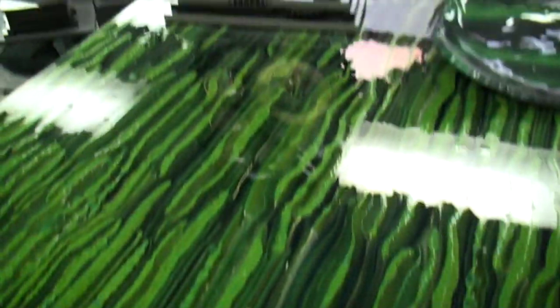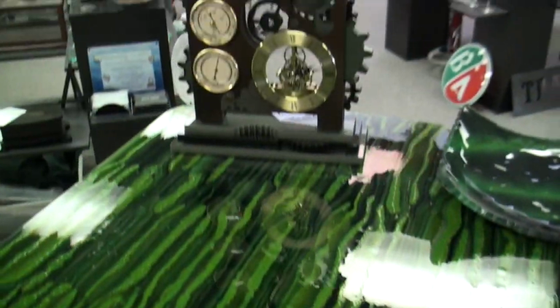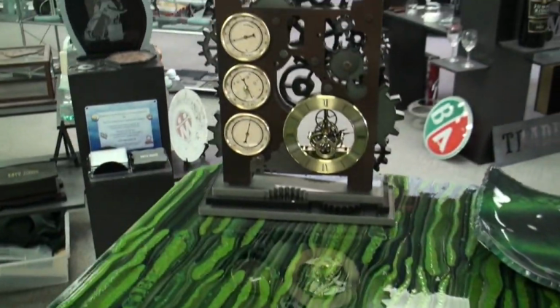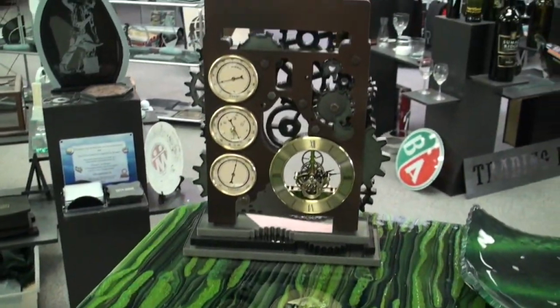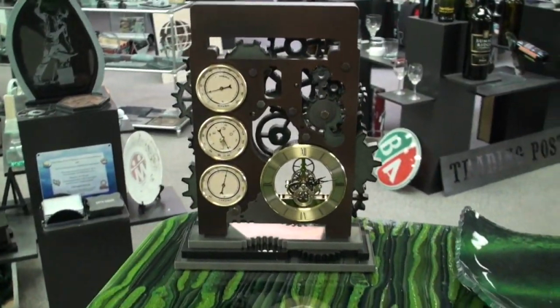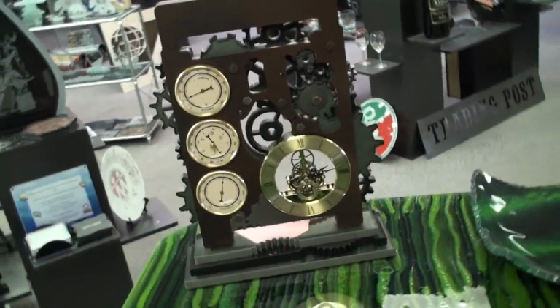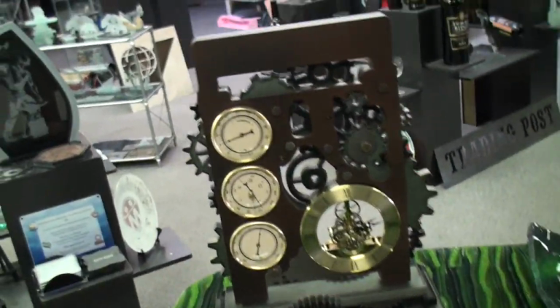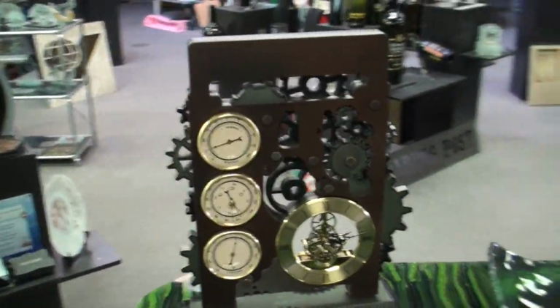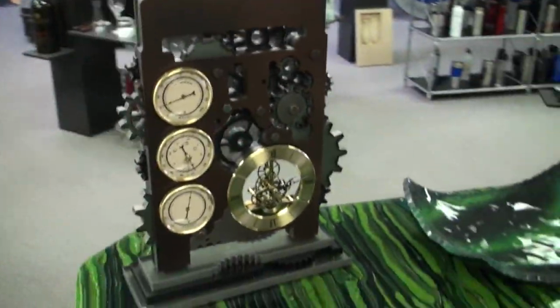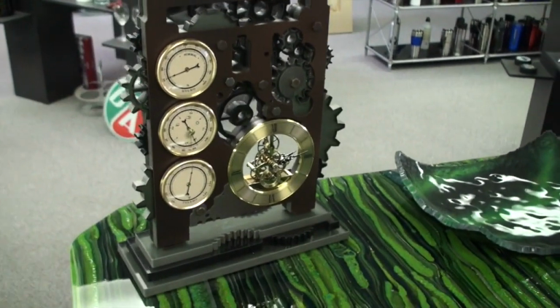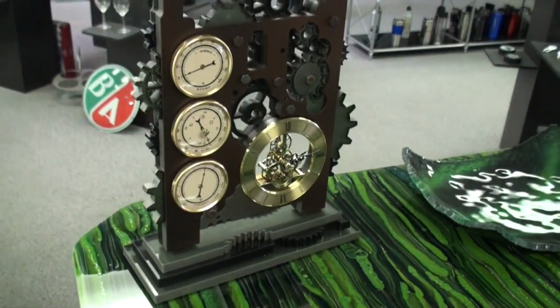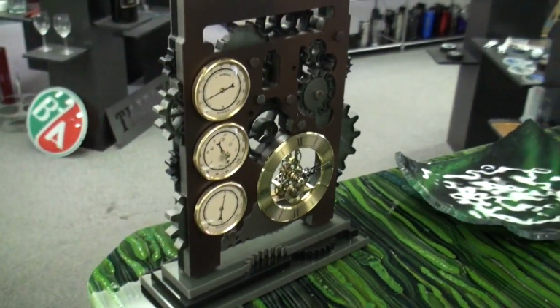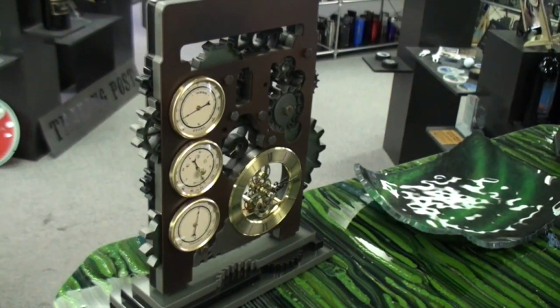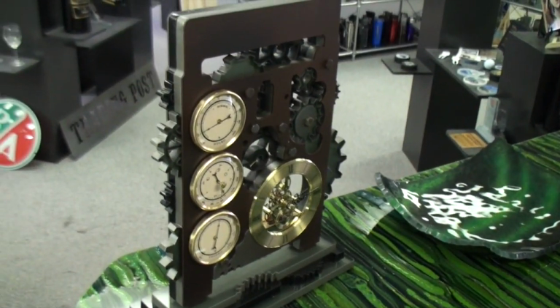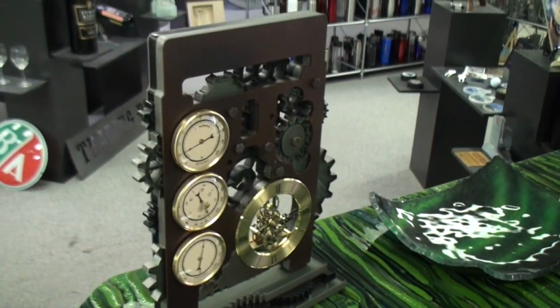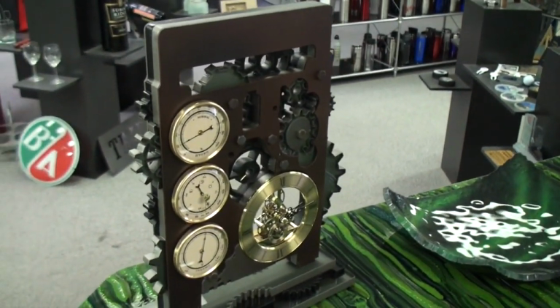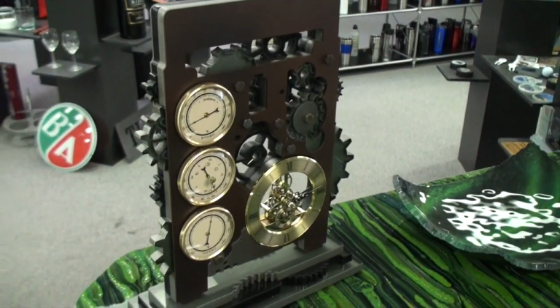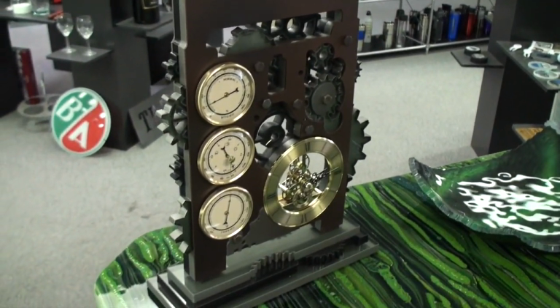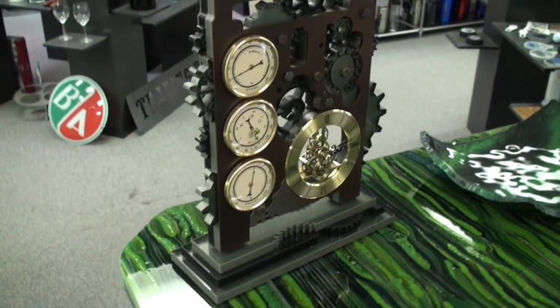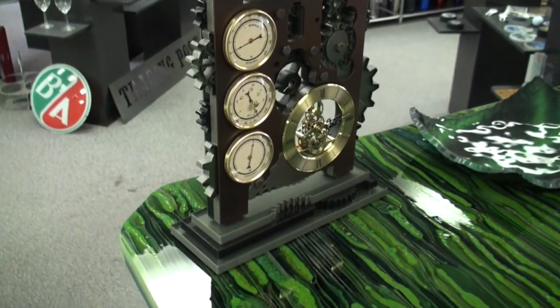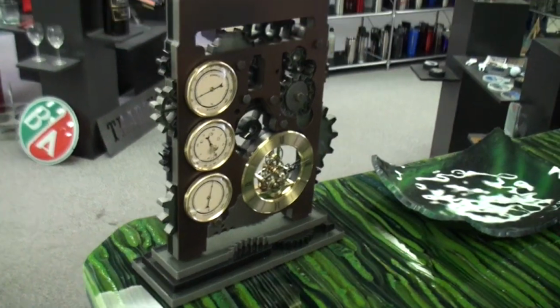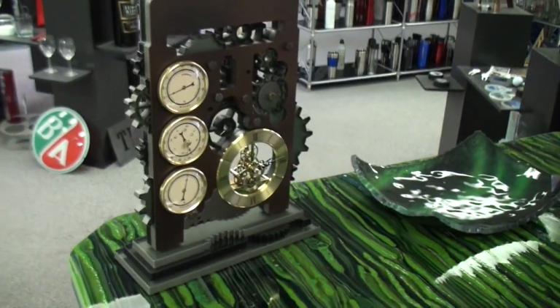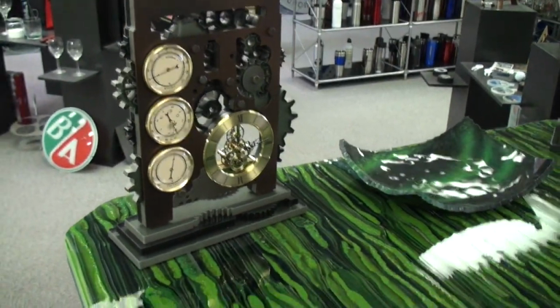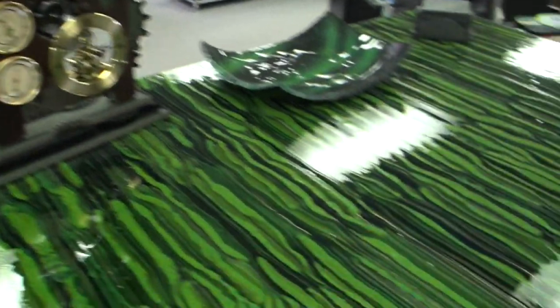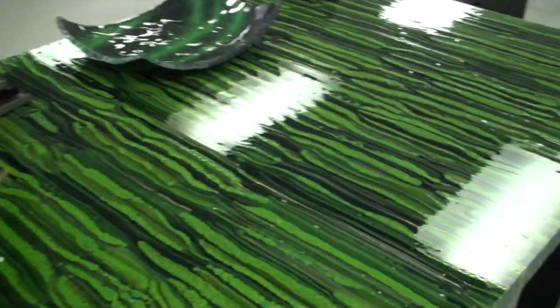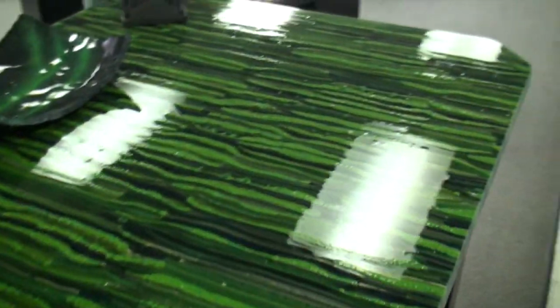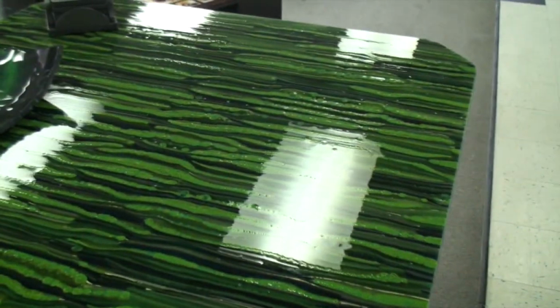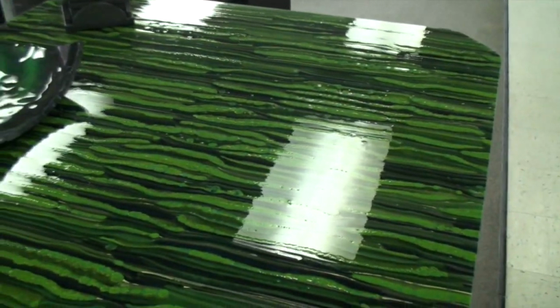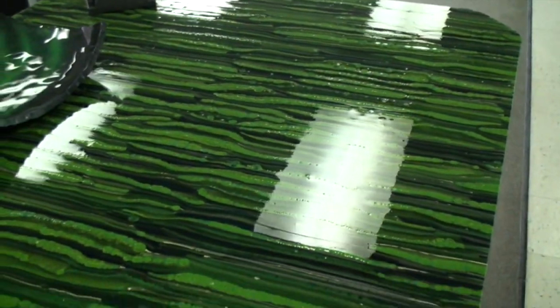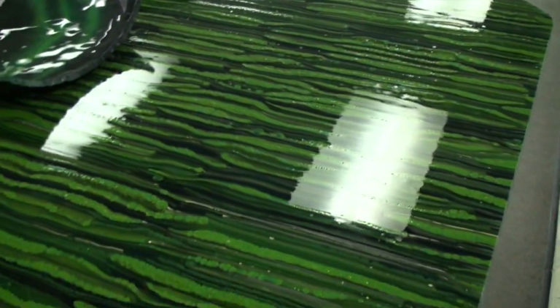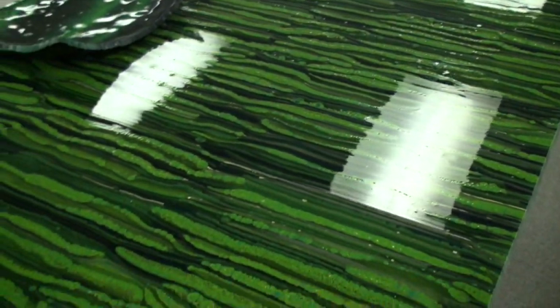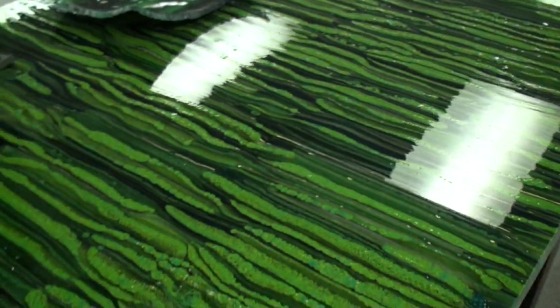And here's the custom weather station clock that we just made. I will save that for a future video, but stay tuned and you'll get a better look at that as well. Thanks for watching and we'll see you next time.